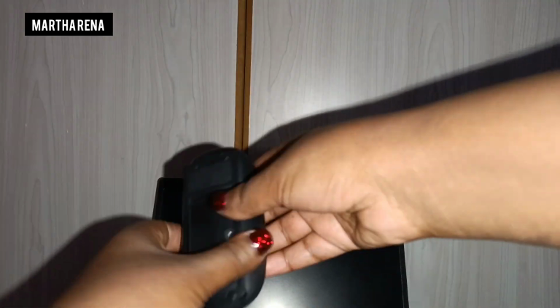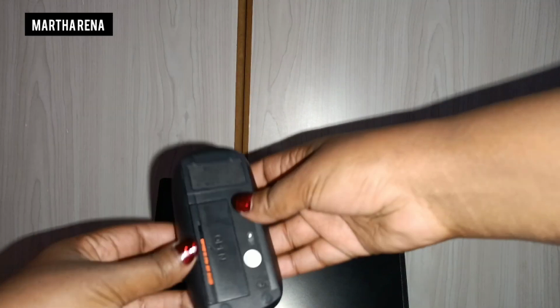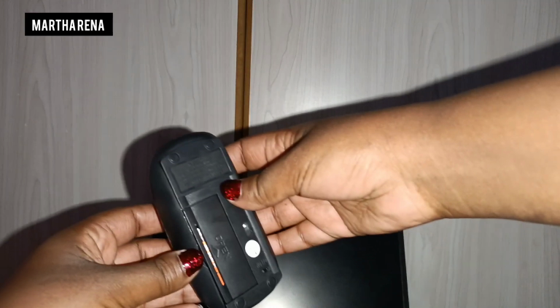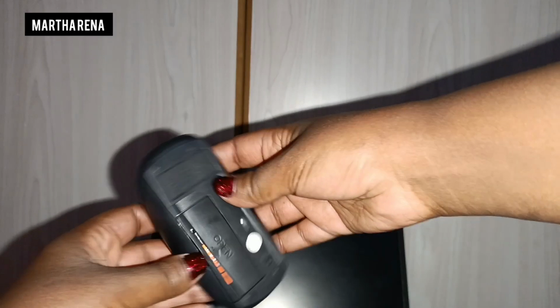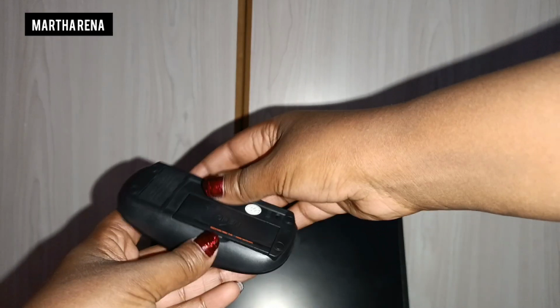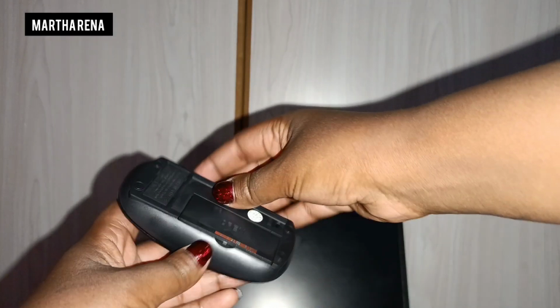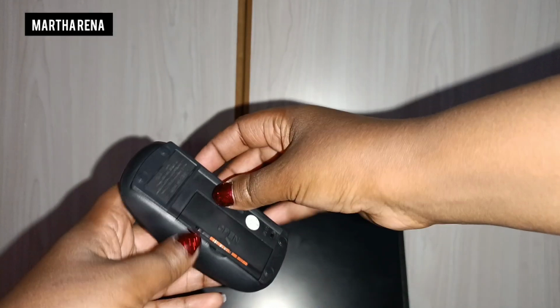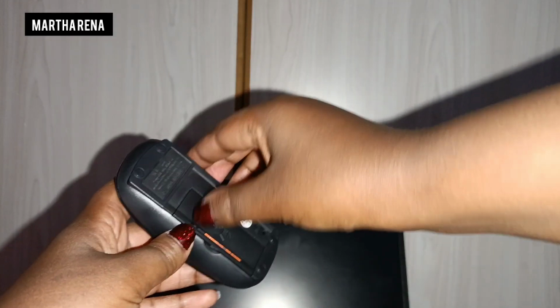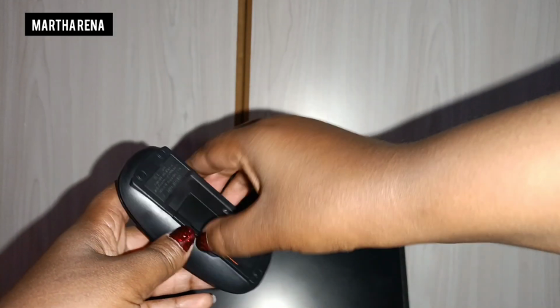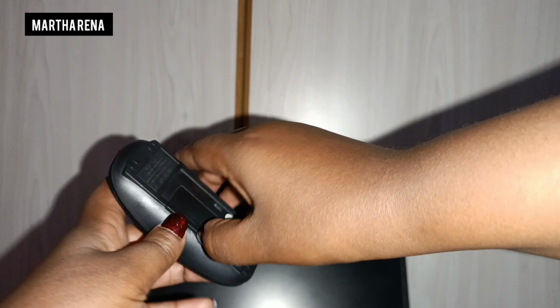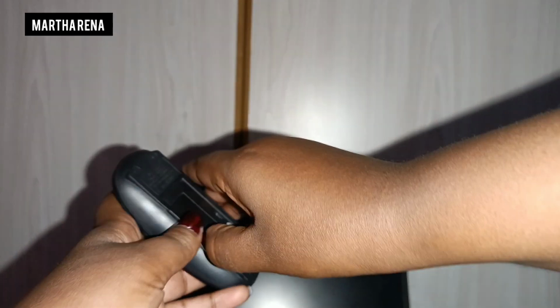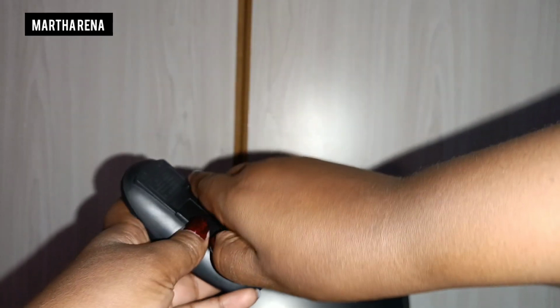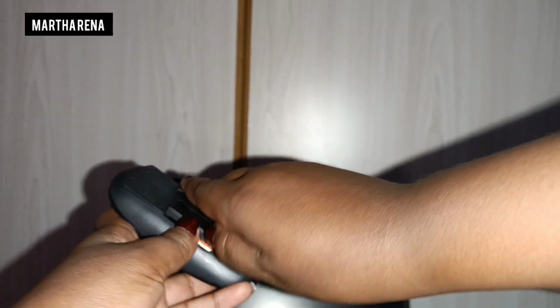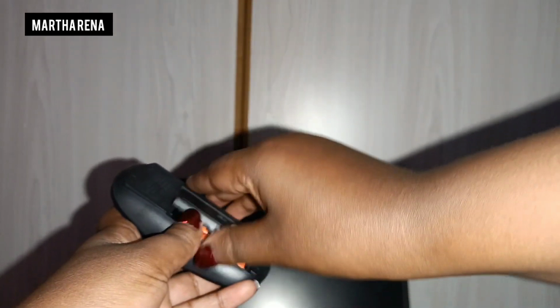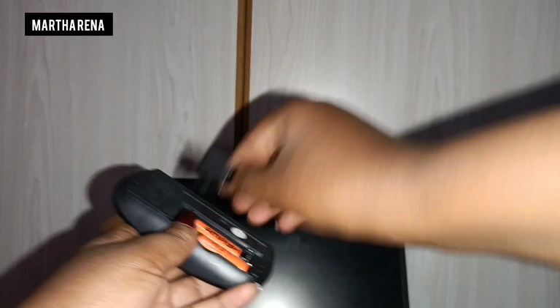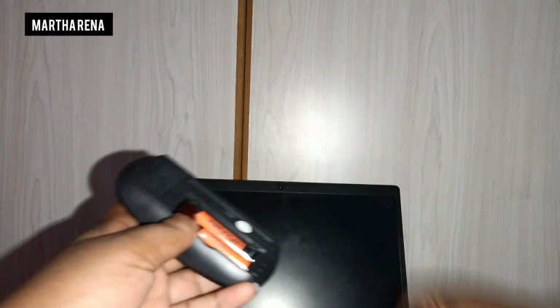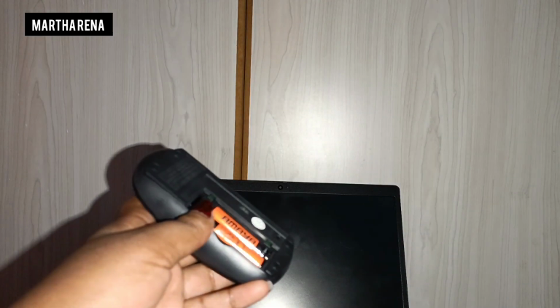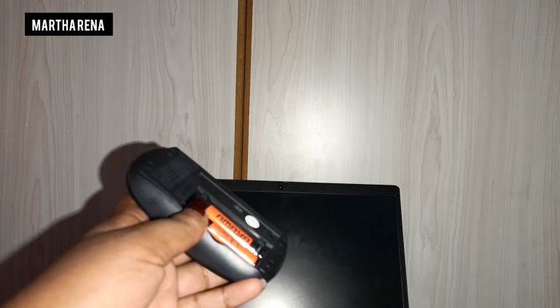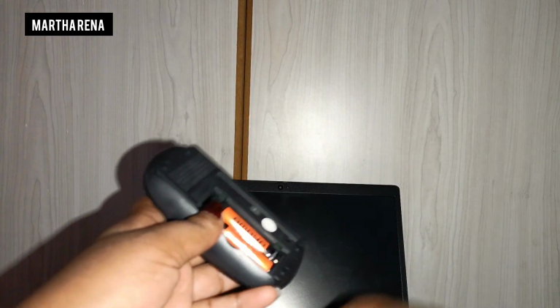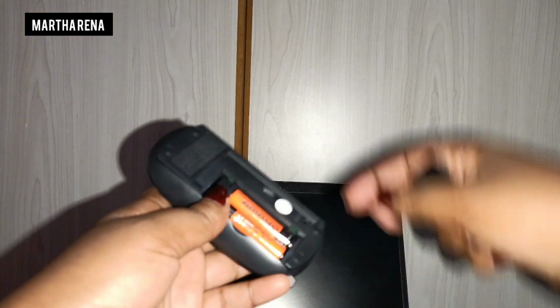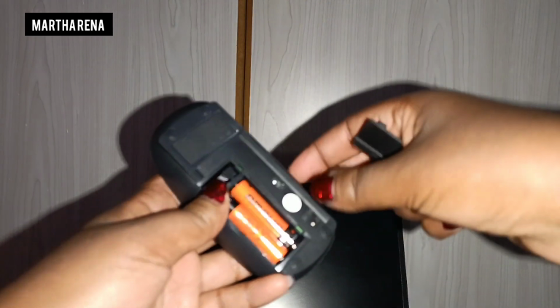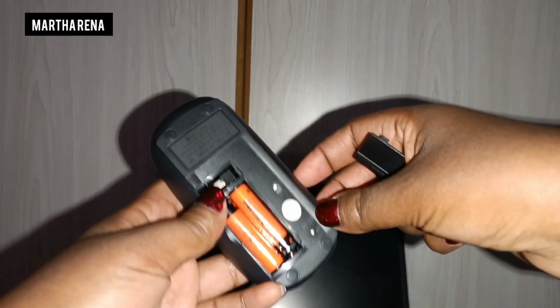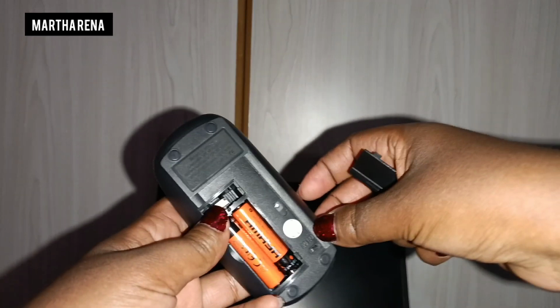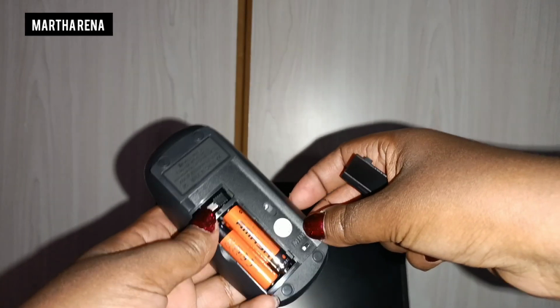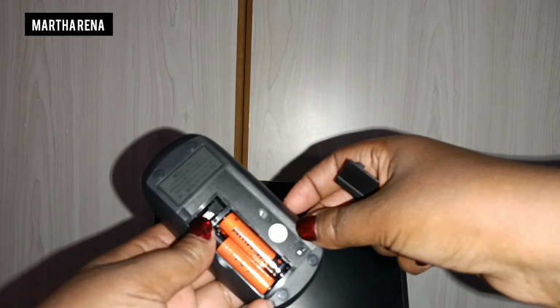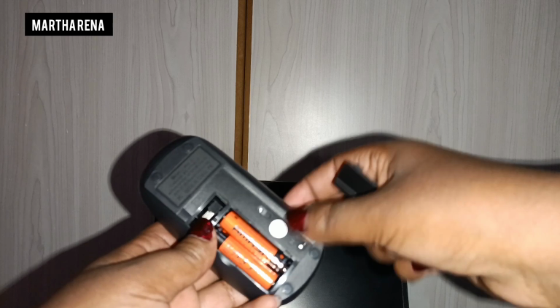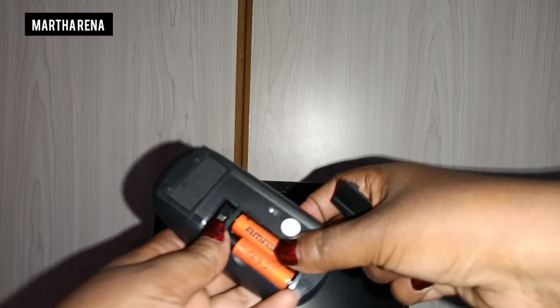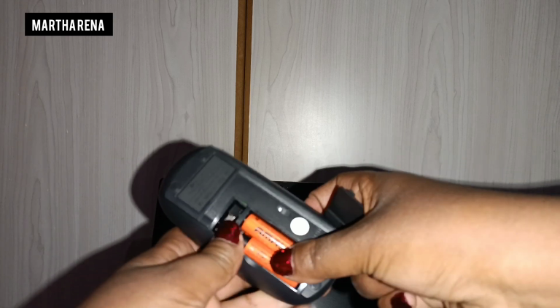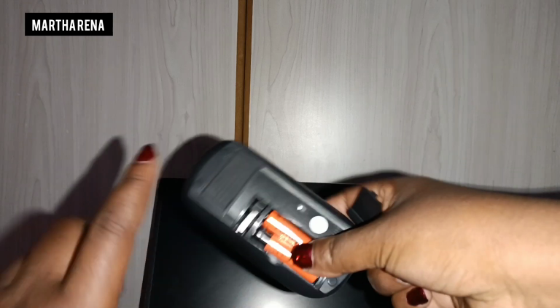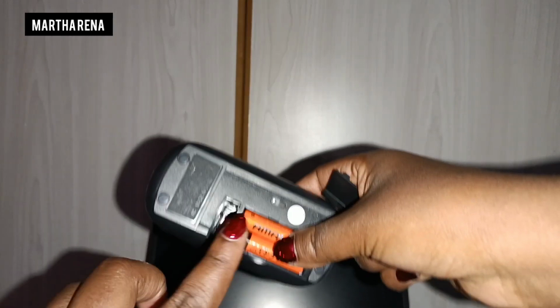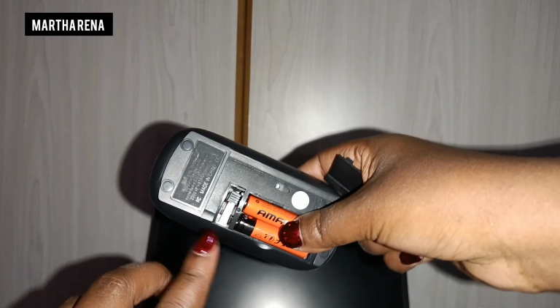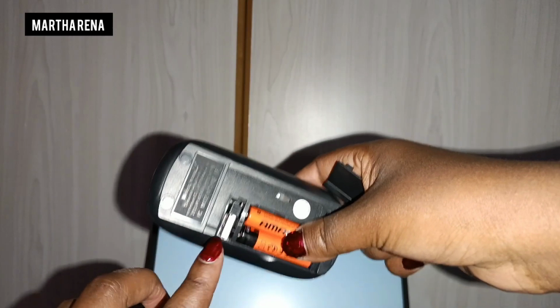Once you have your wireless mouse, you get to open it up at the back where we have the batteries, and there you will find a little USB dongle.